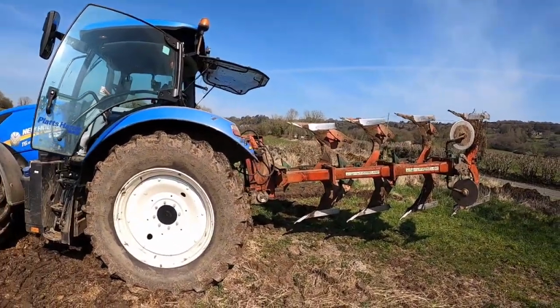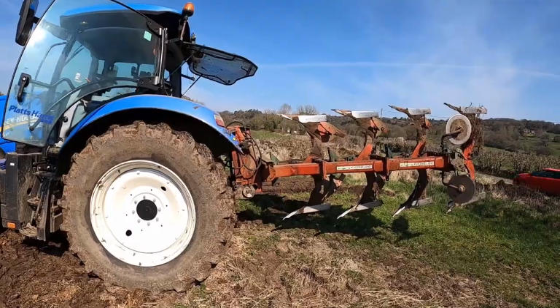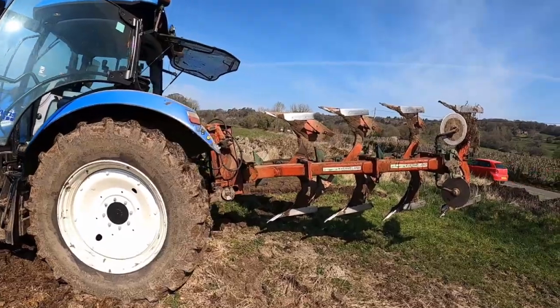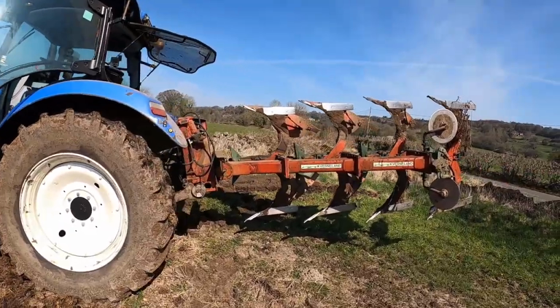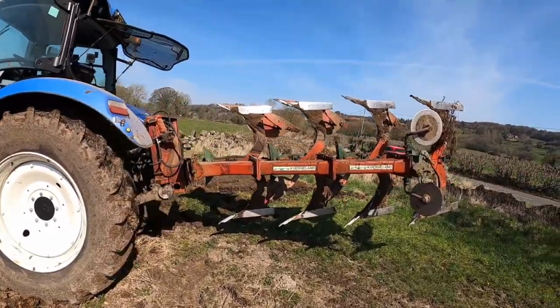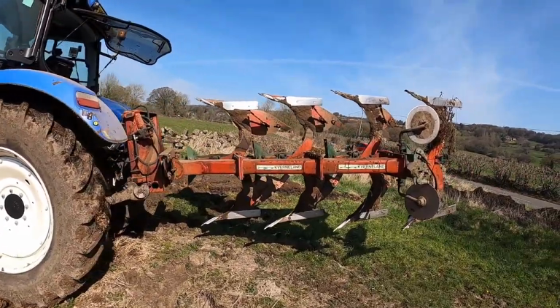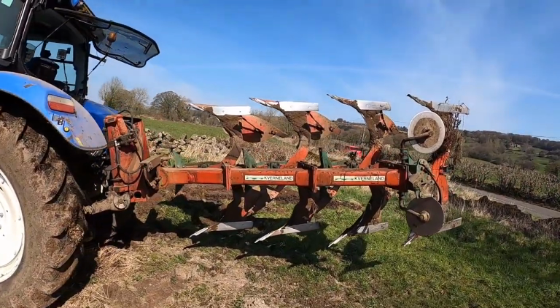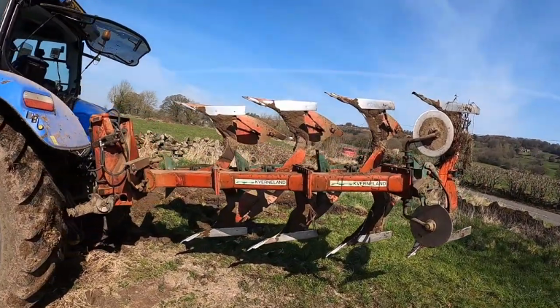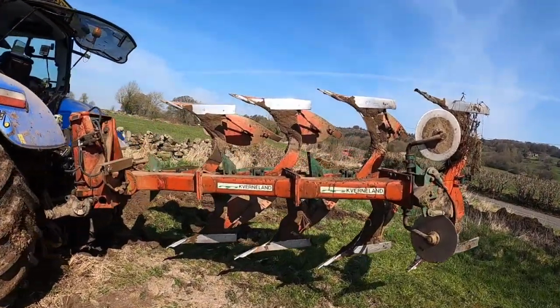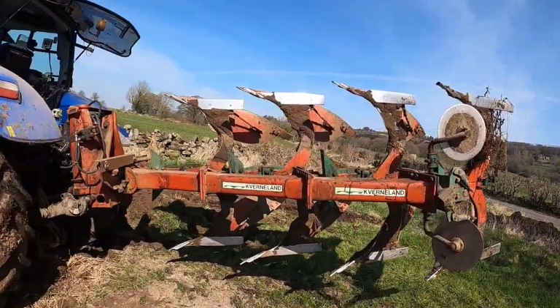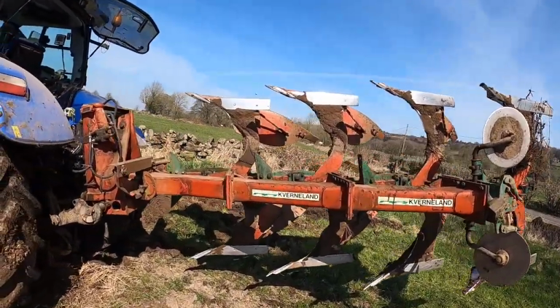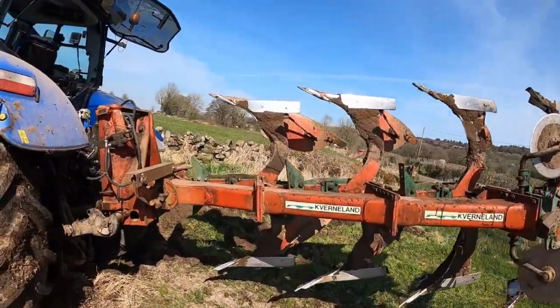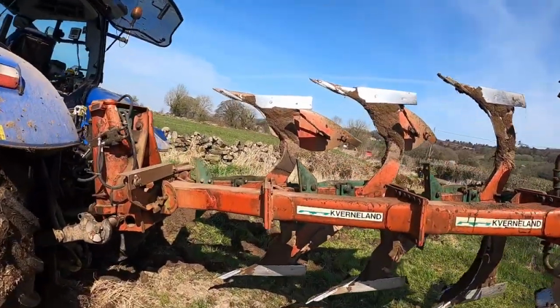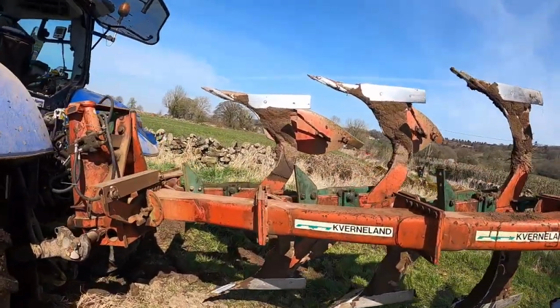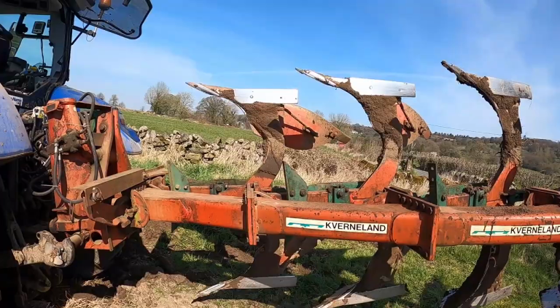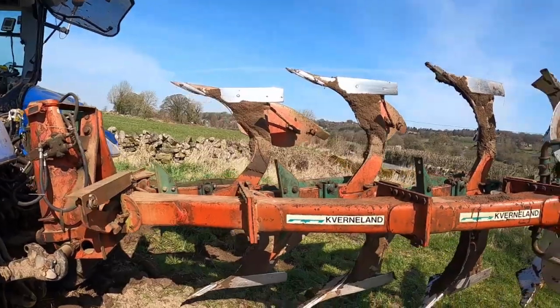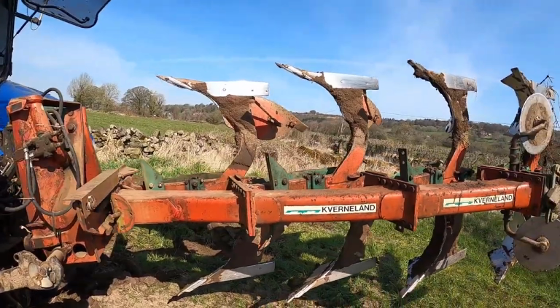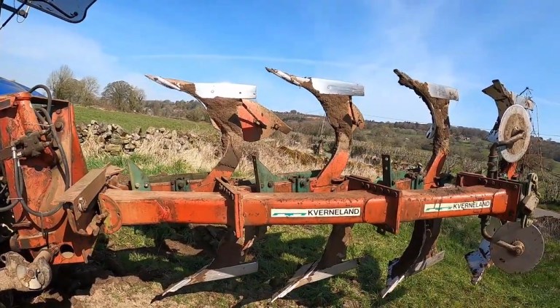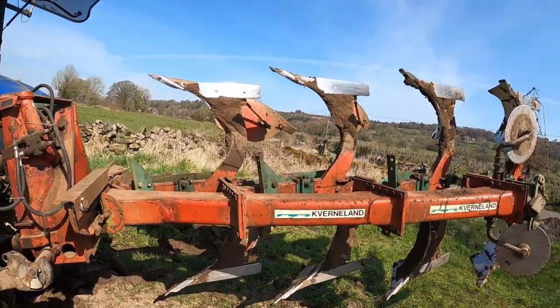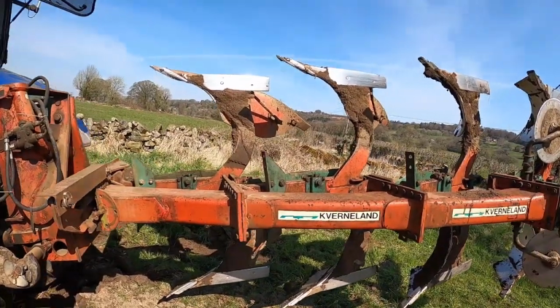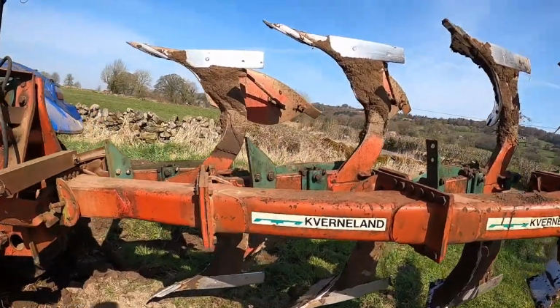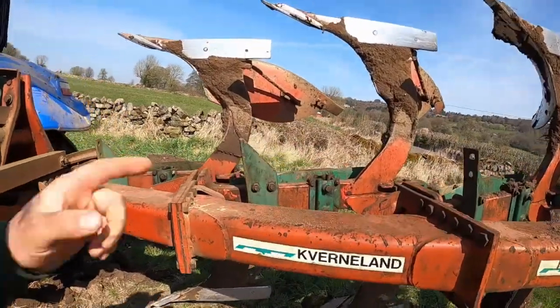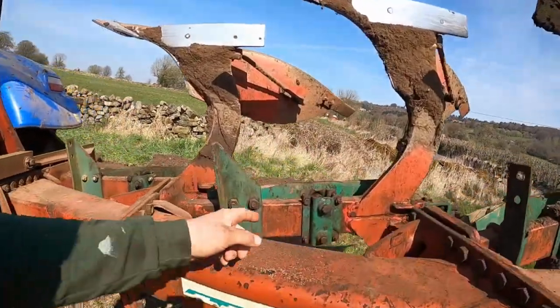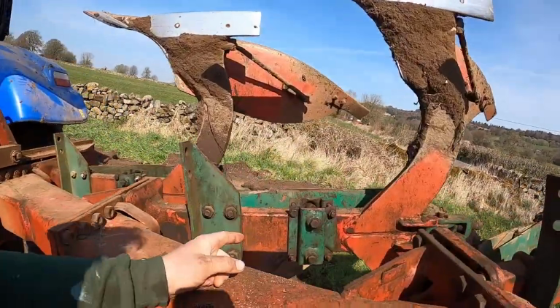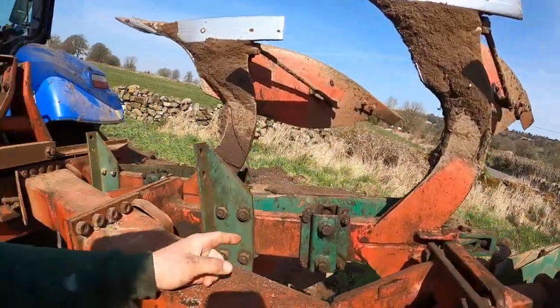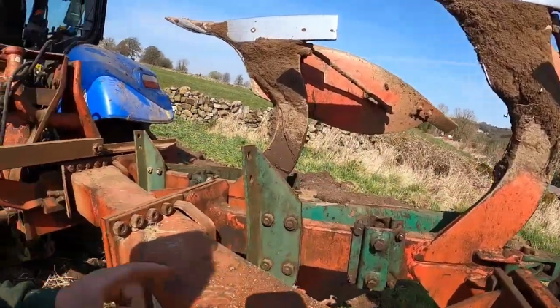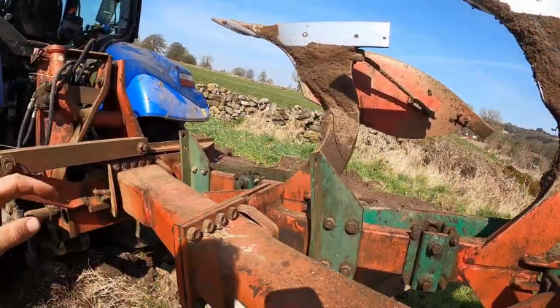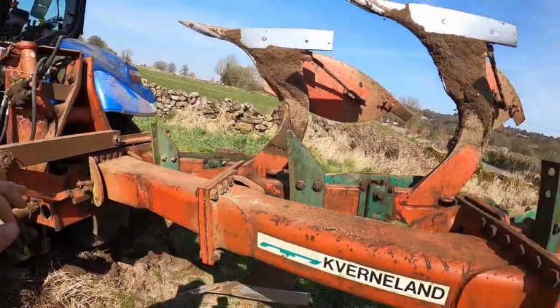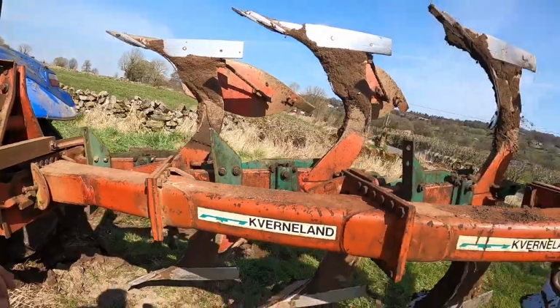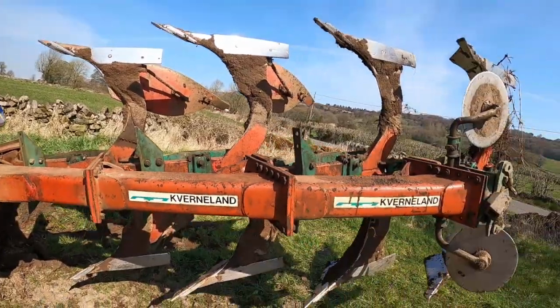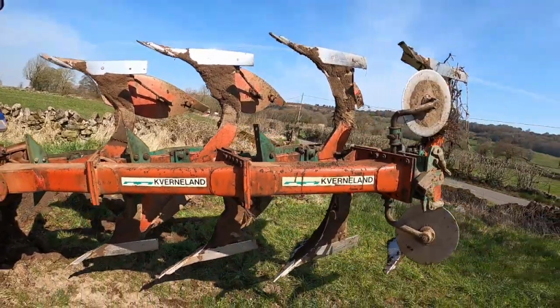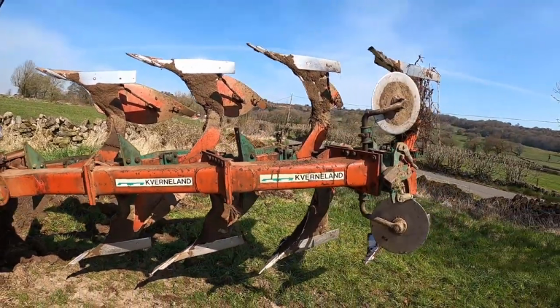This is my Caverland plough — auto reset. She's an old old babe of a plough. I've taken the skimmers off today because they'll probably block up, so I've taken those off.